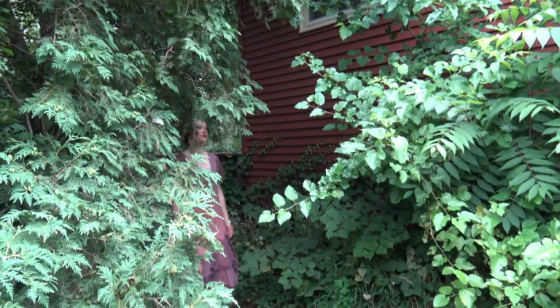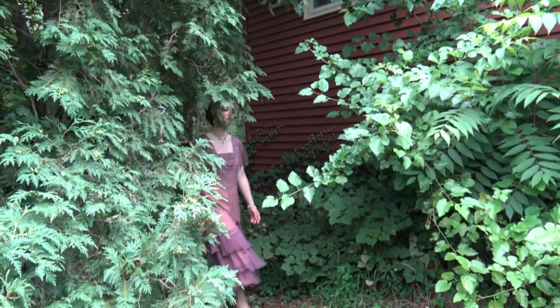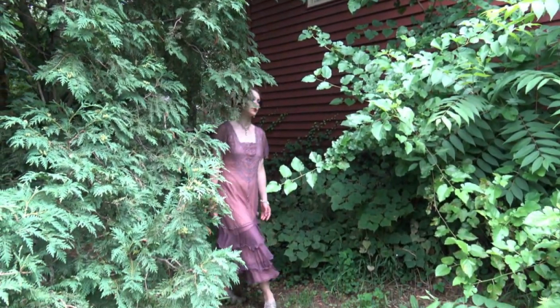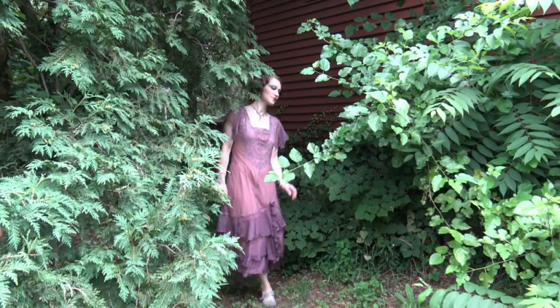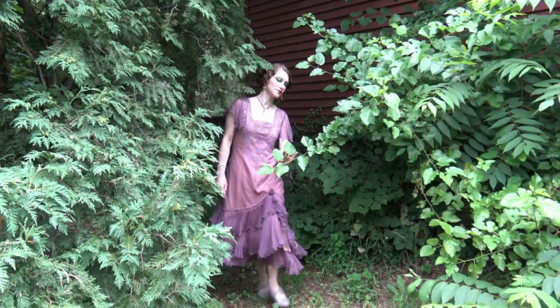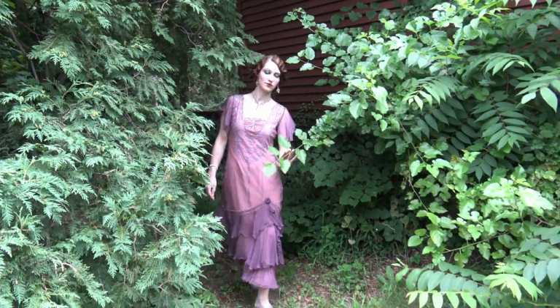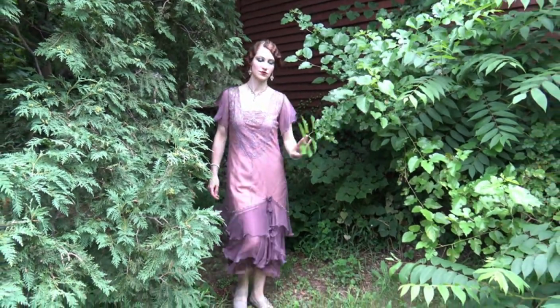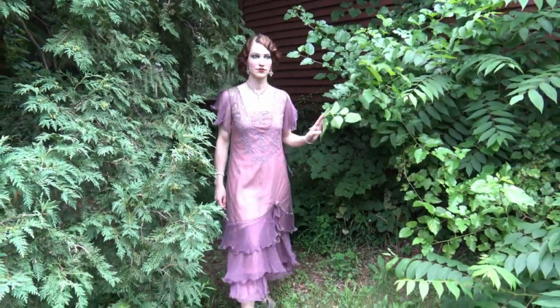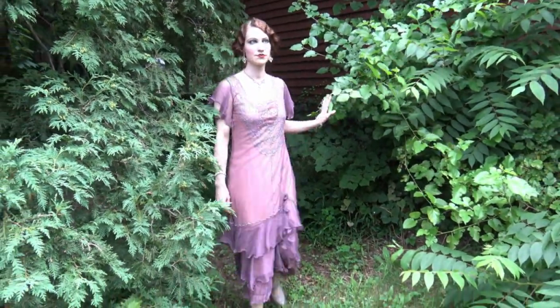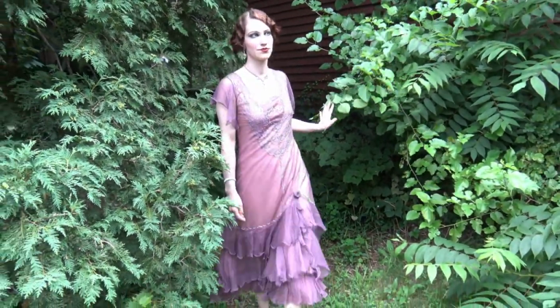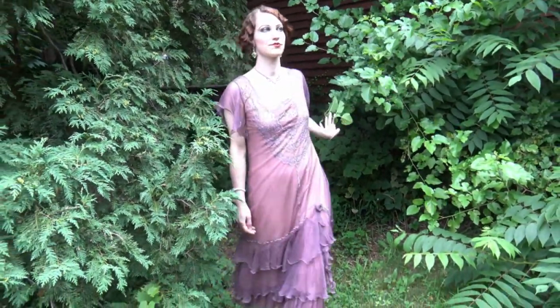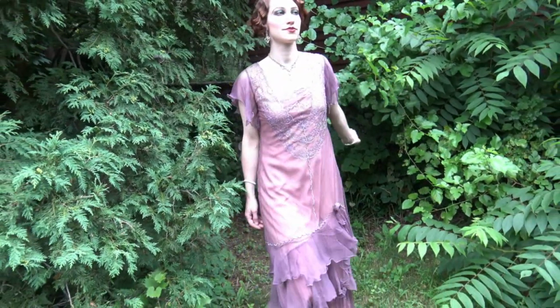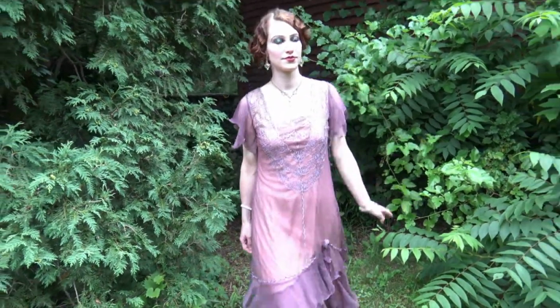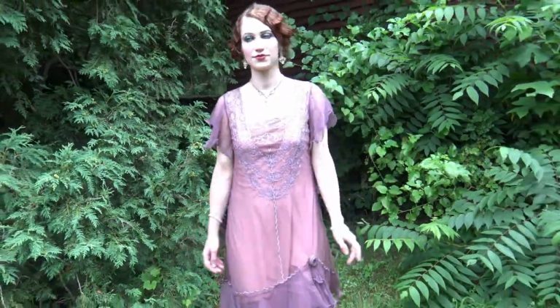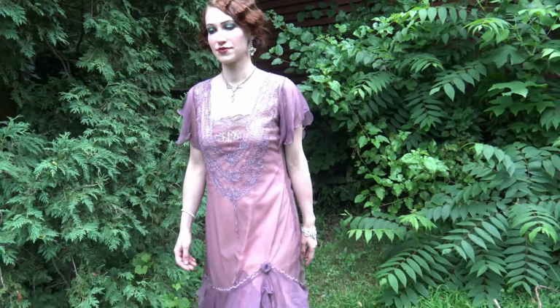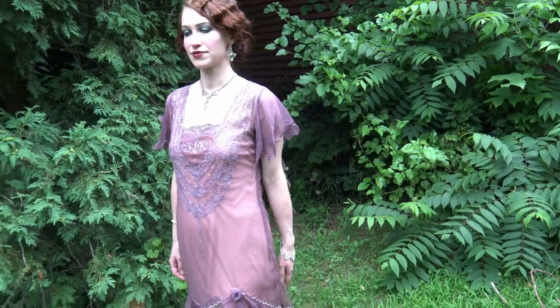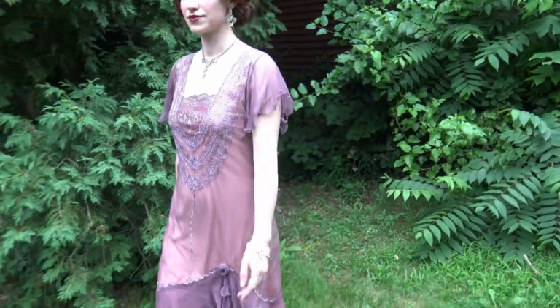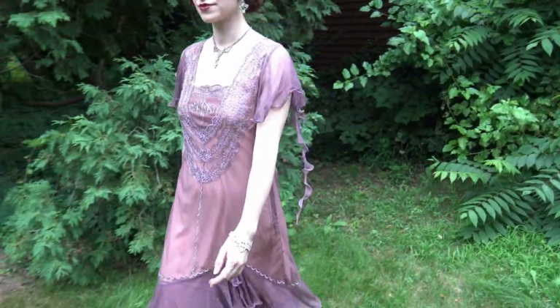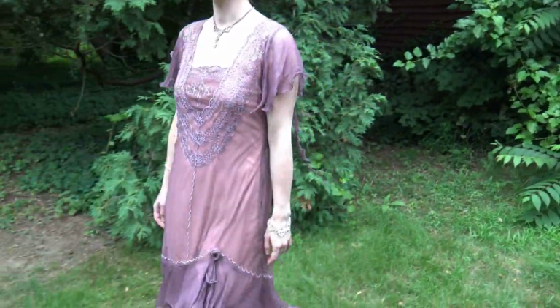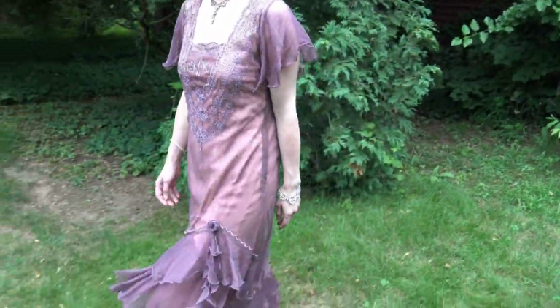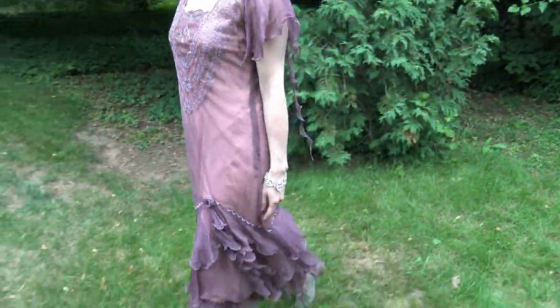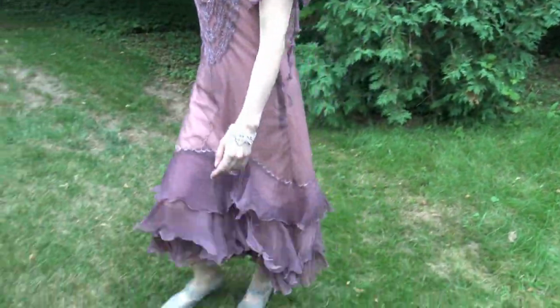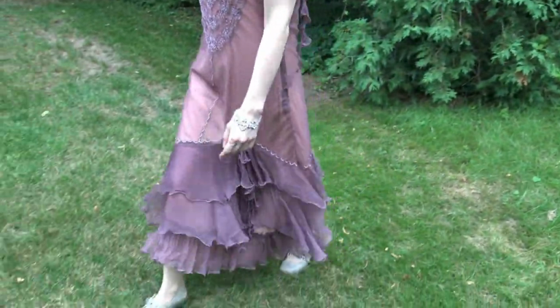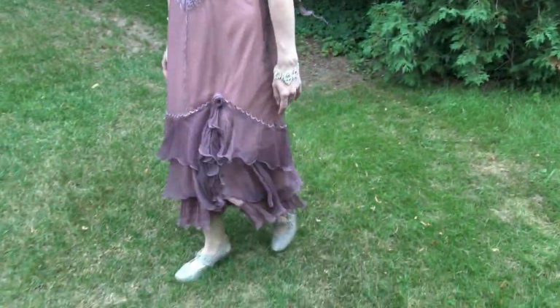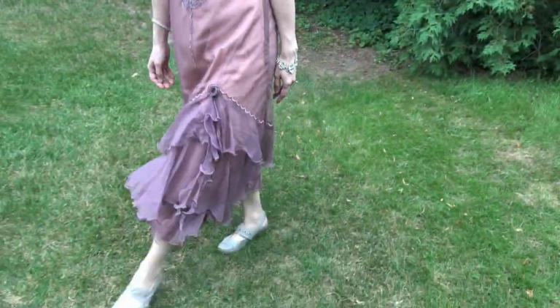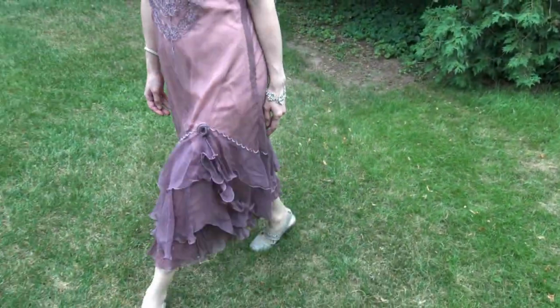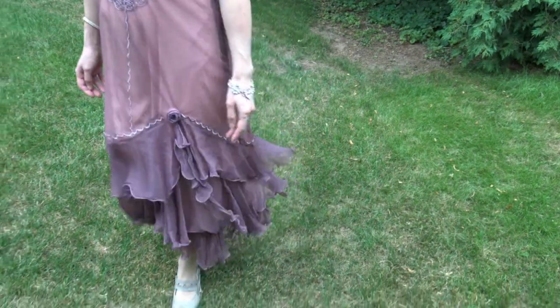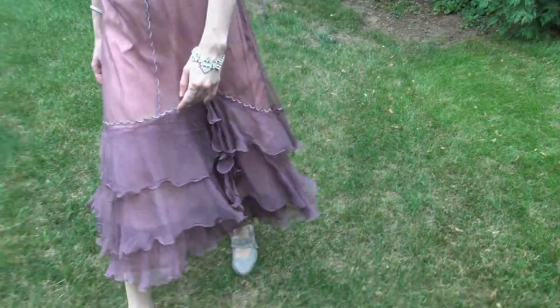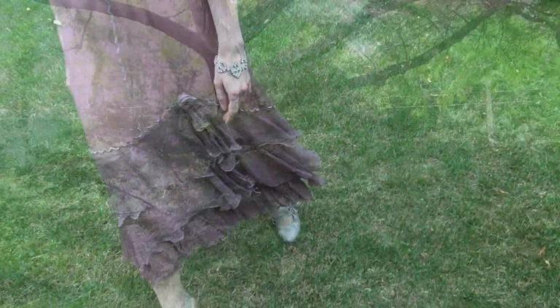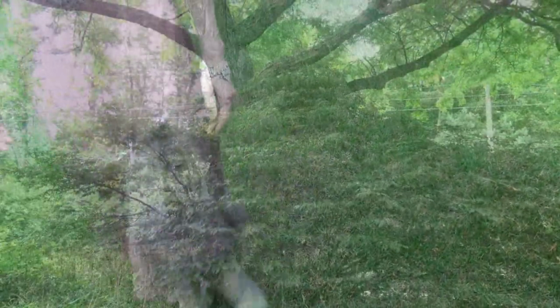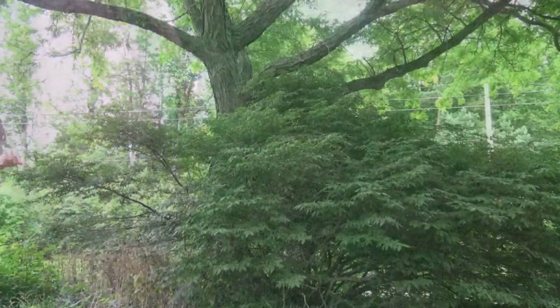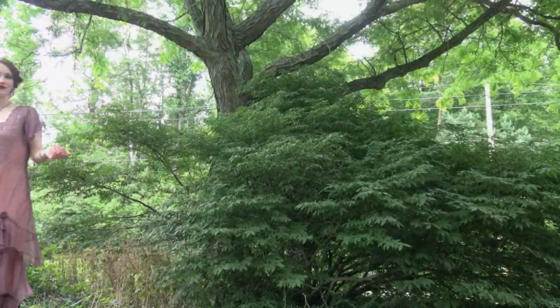With its swooshy ruffles and breezy fit, the Alexa dress from the Wardrobe Shop is a perfect choice for a roaring 20s party or if you just like the 1920s aesthetic.